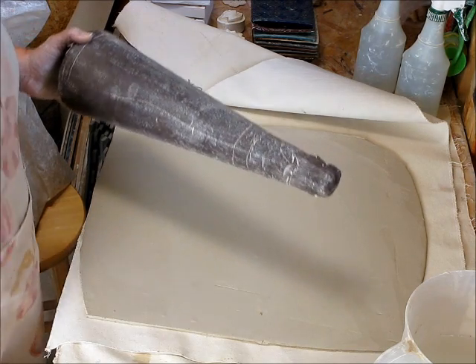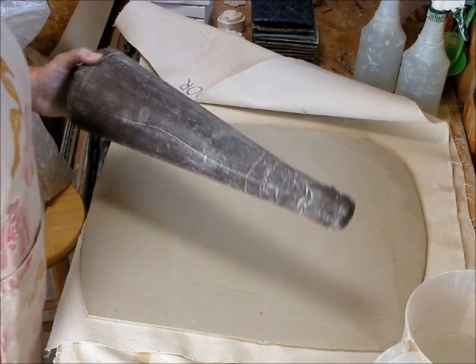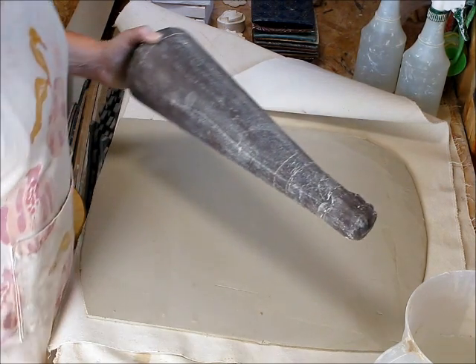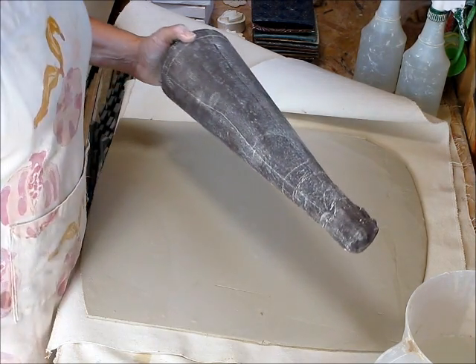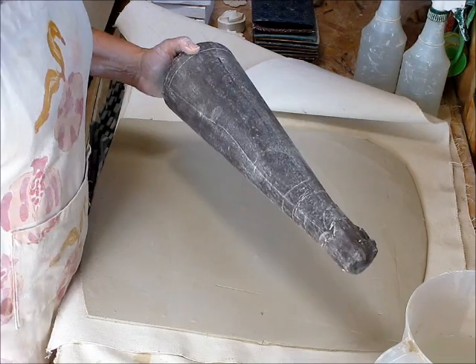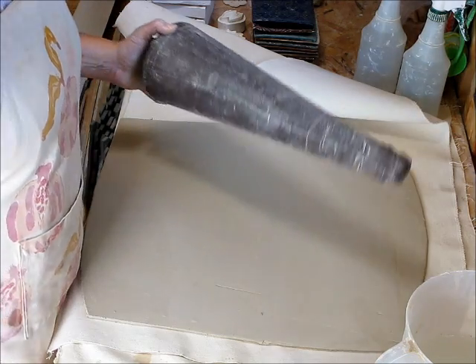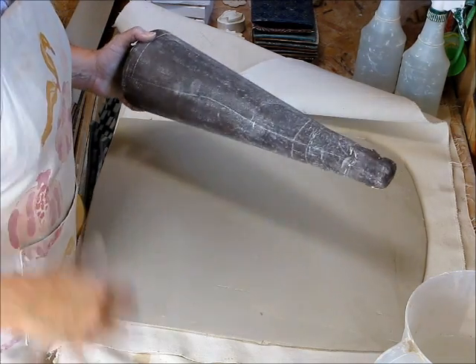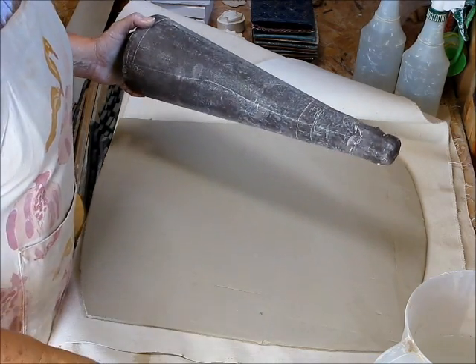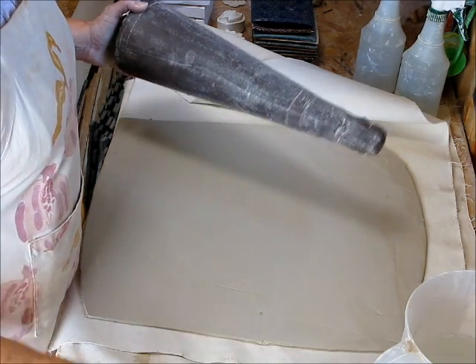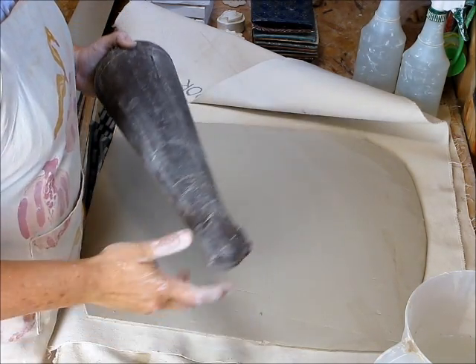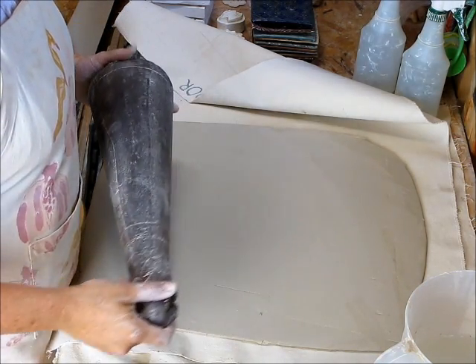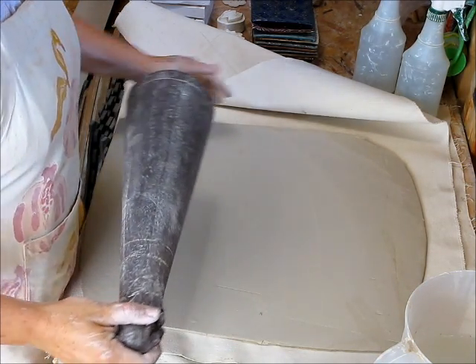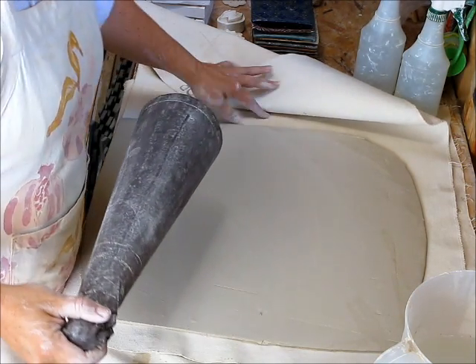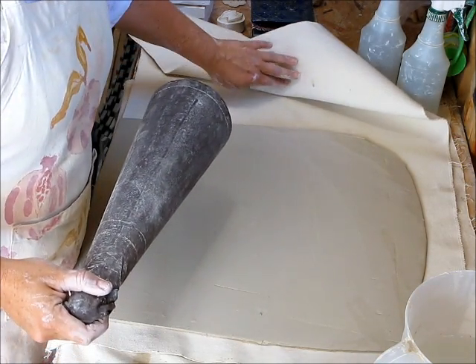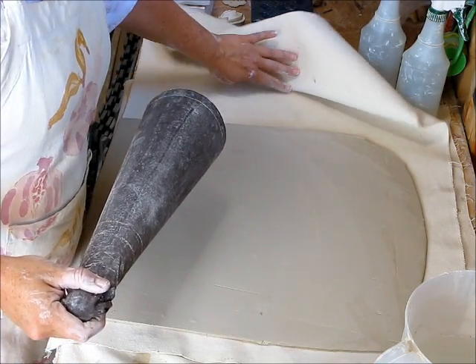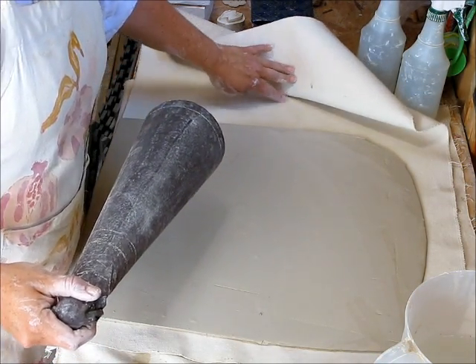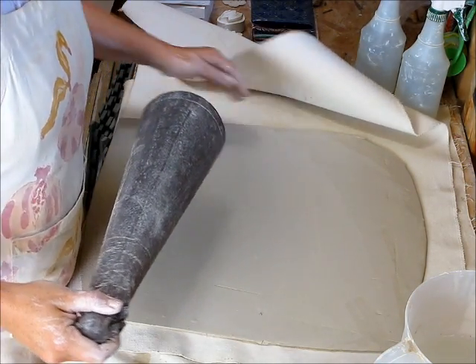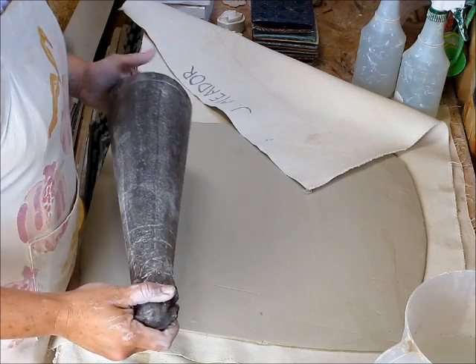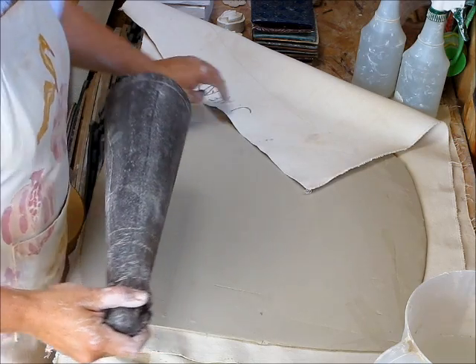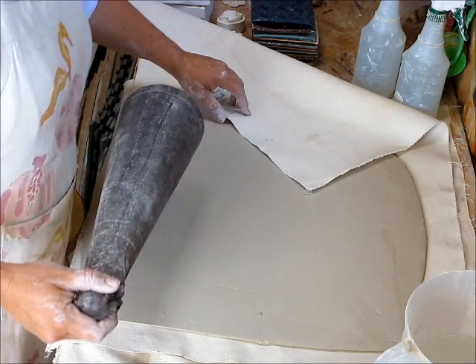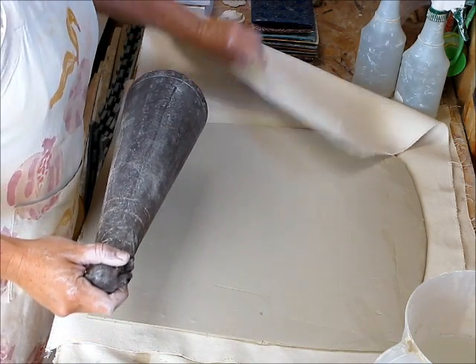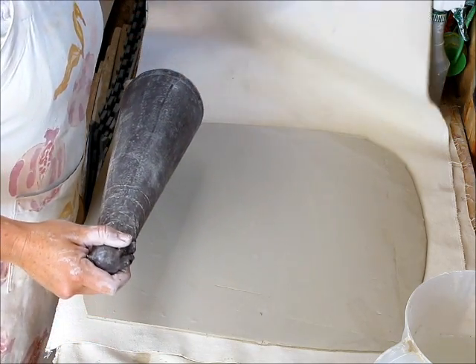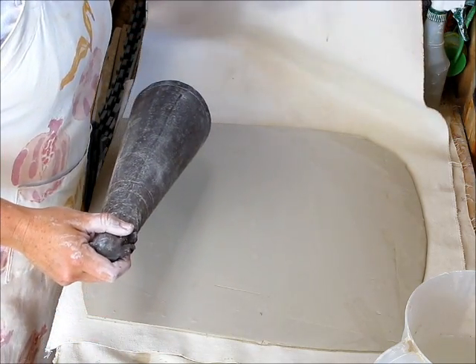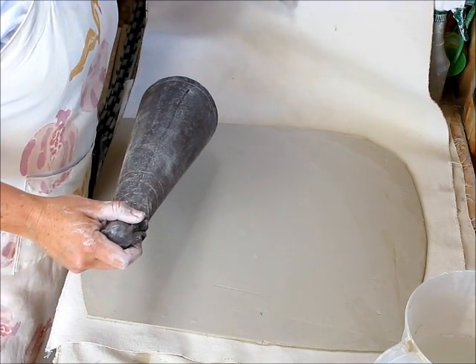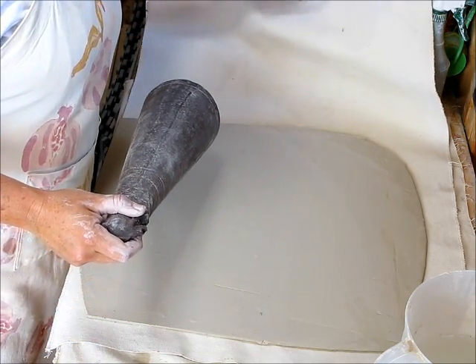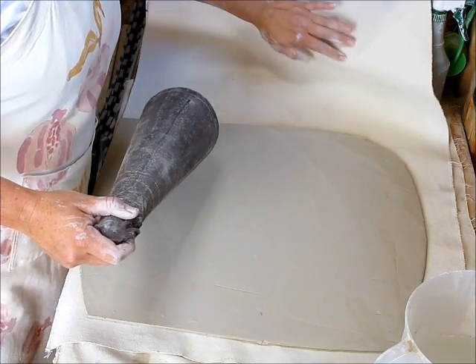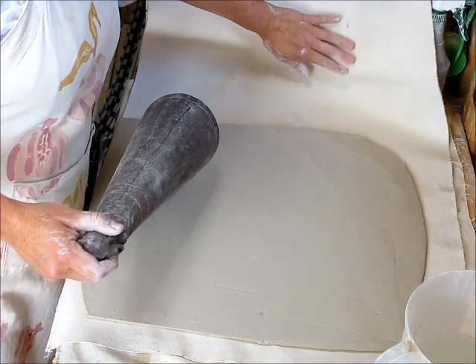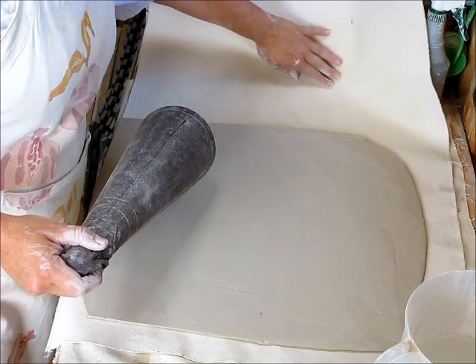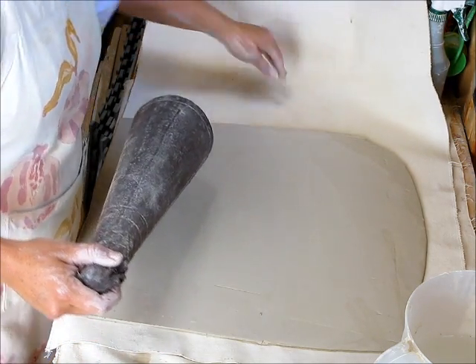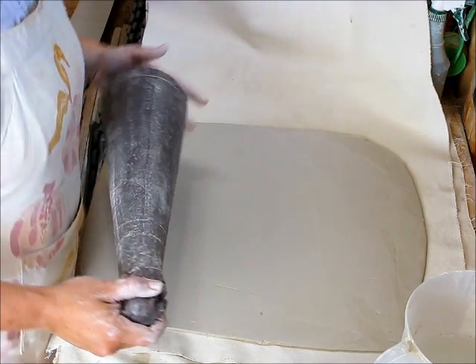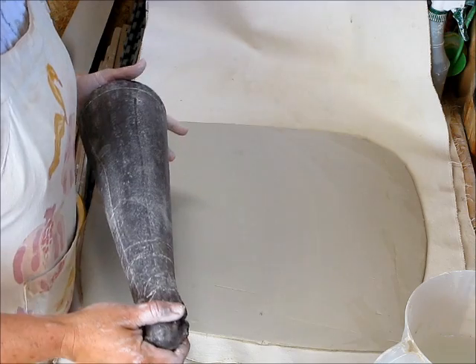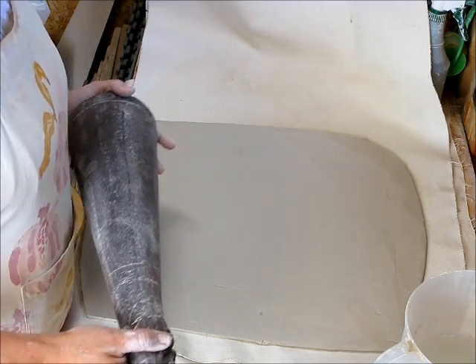Hey, me again. I just finished showing how to create a unified slab piece, just regular on the countertop, and now I want to show how to do it on a form.